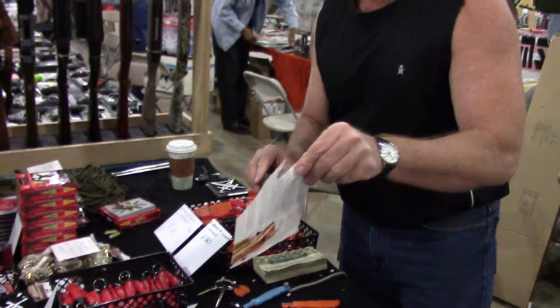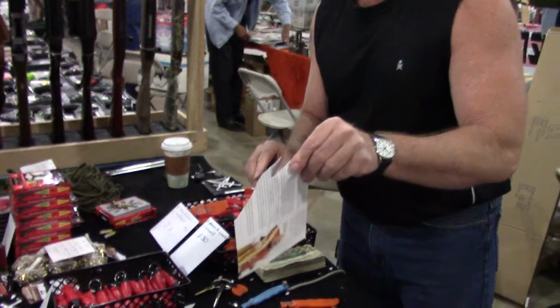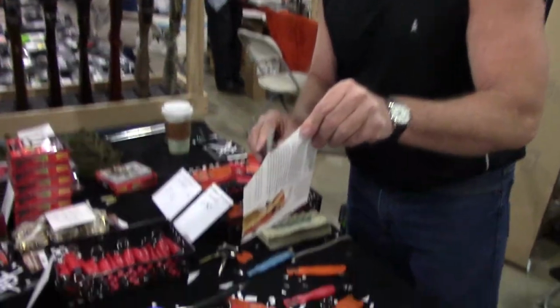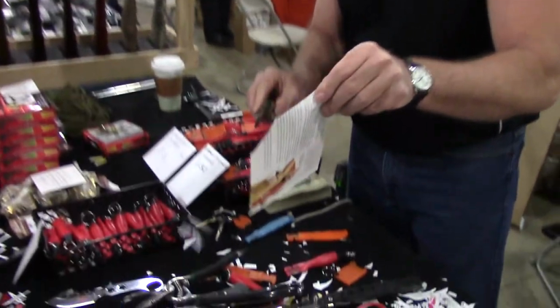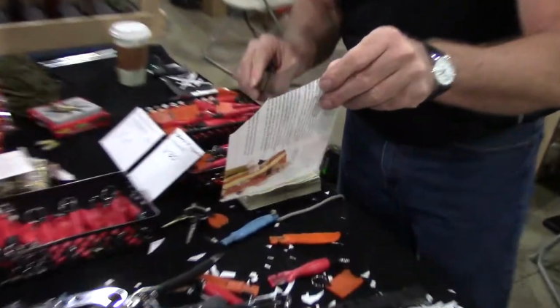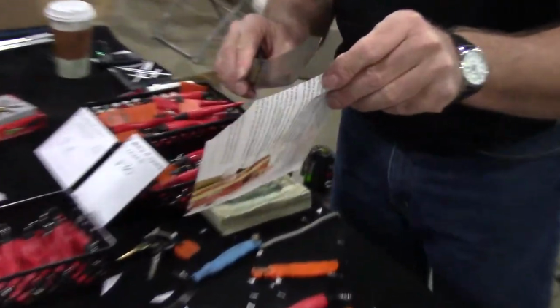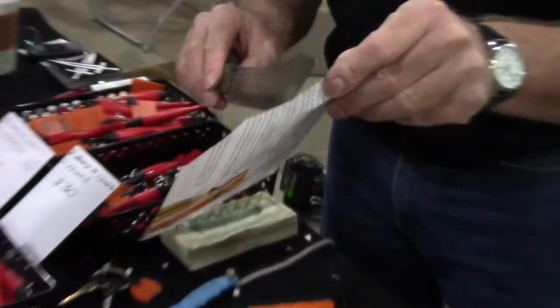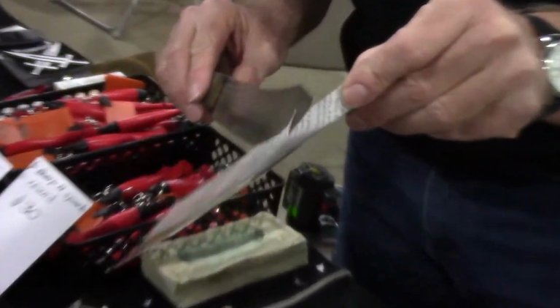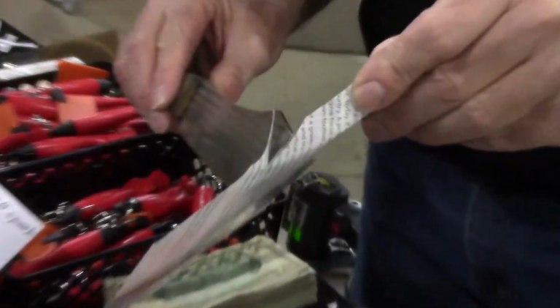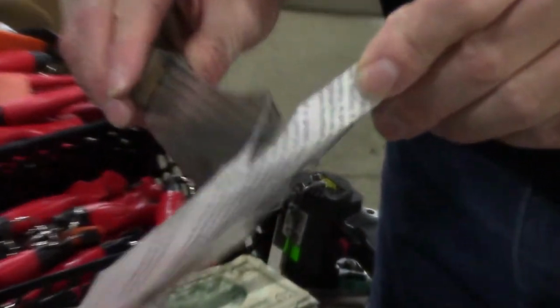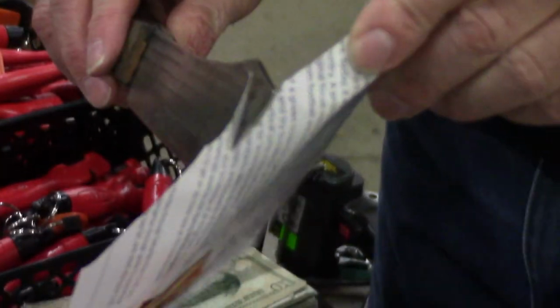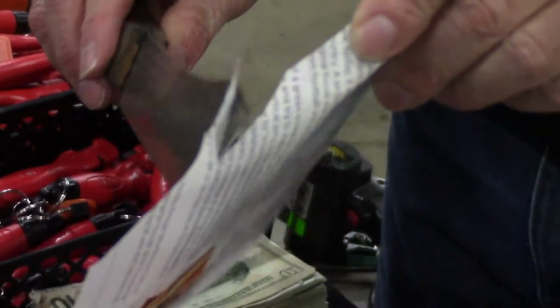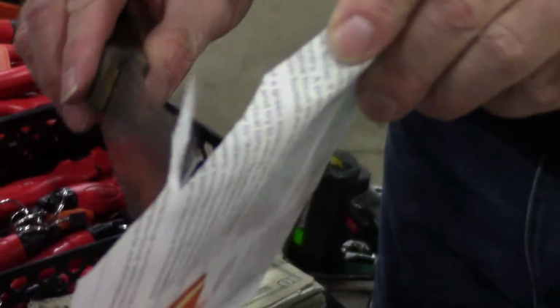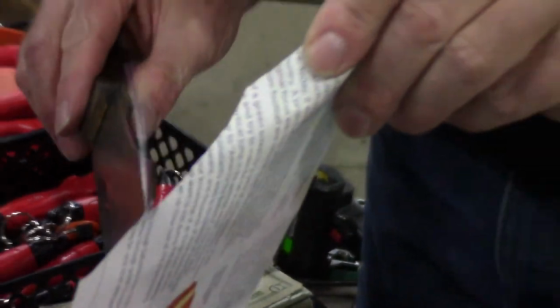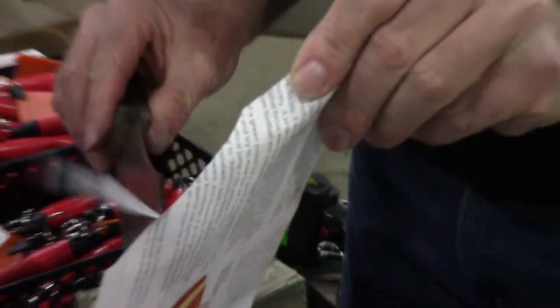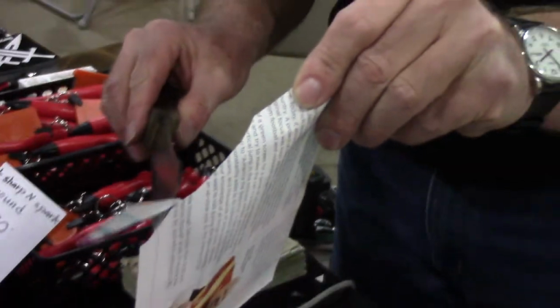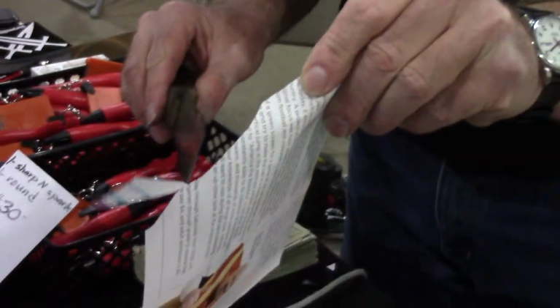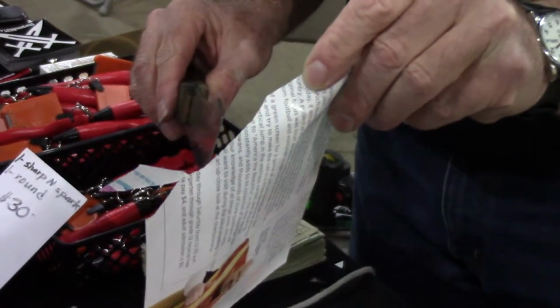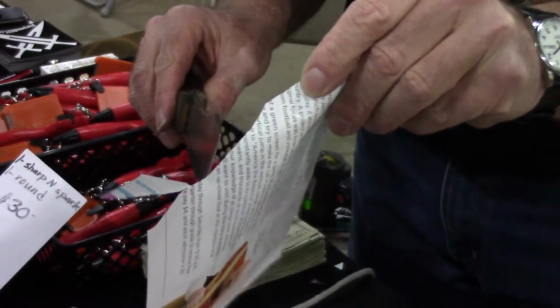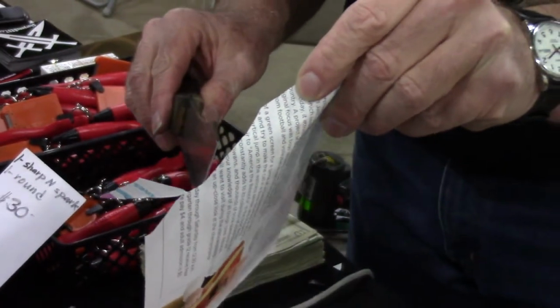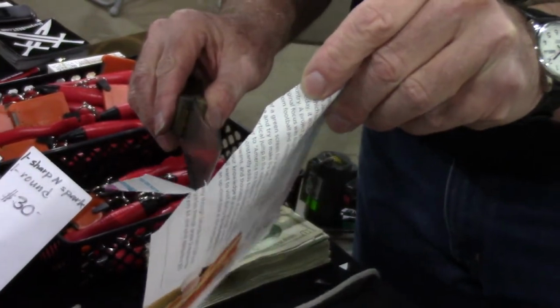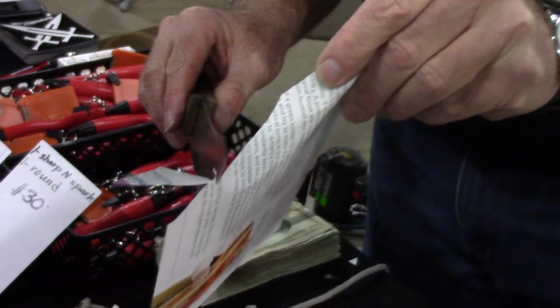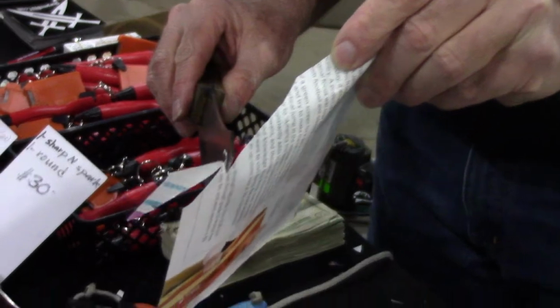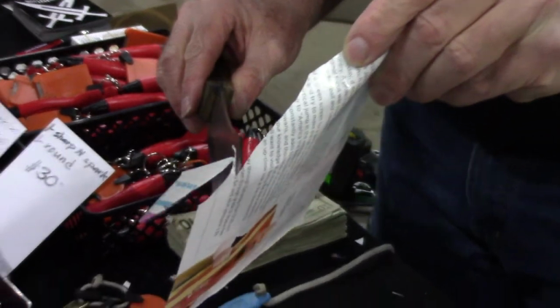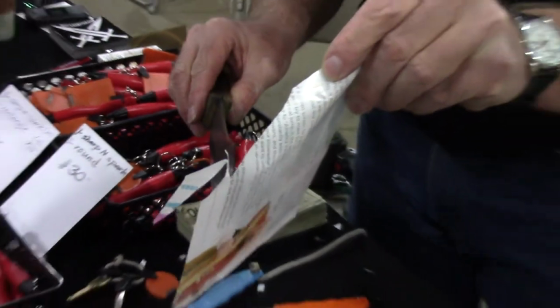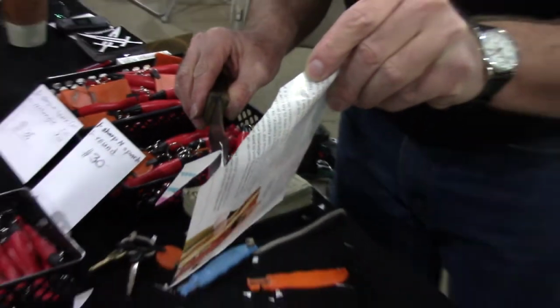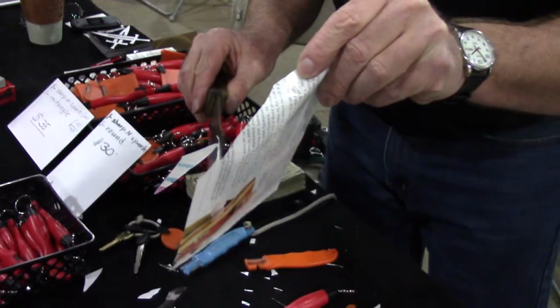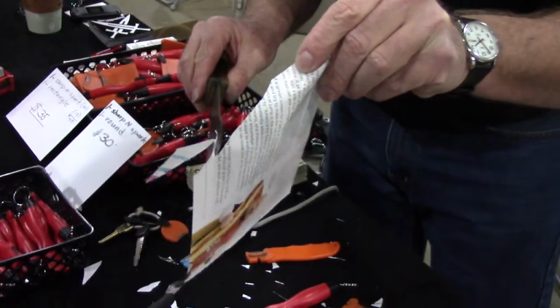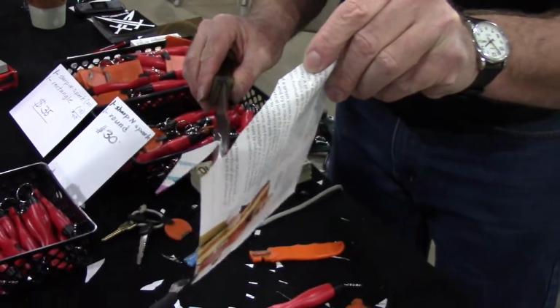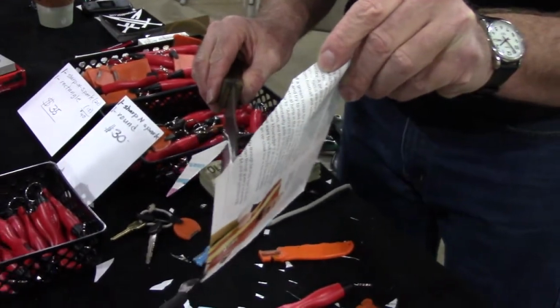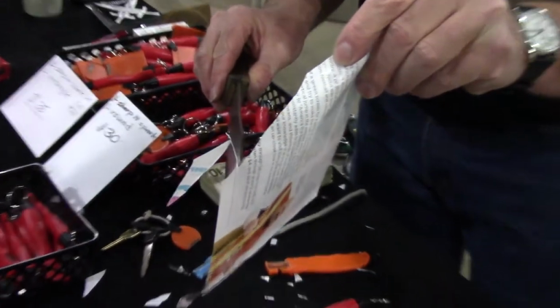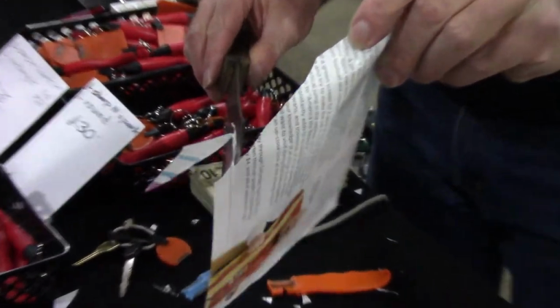I just cut like that. Any knife, any blade, any configuration, any hardness of blade that cuts like that is a good deal.